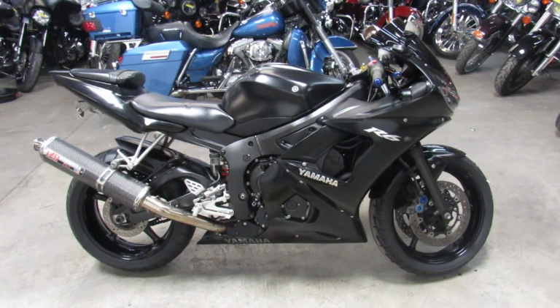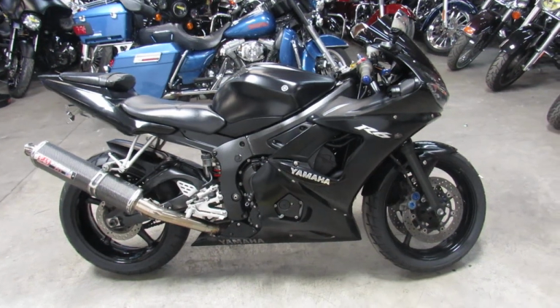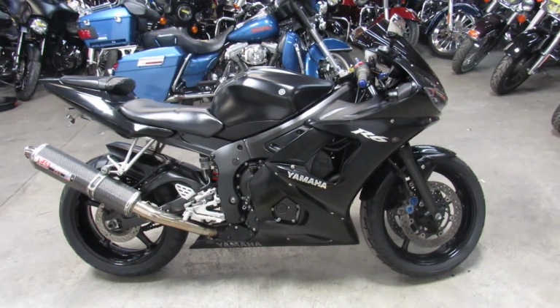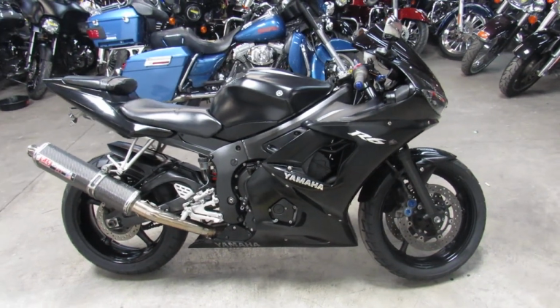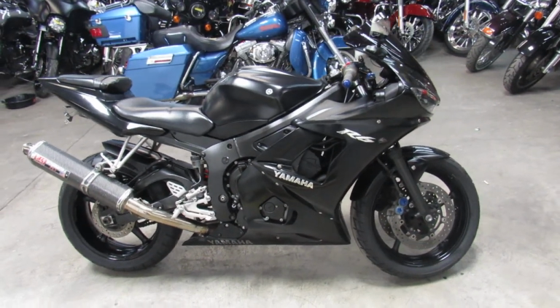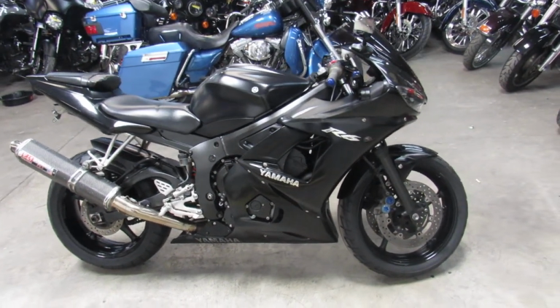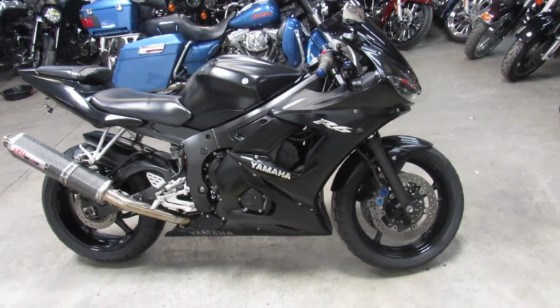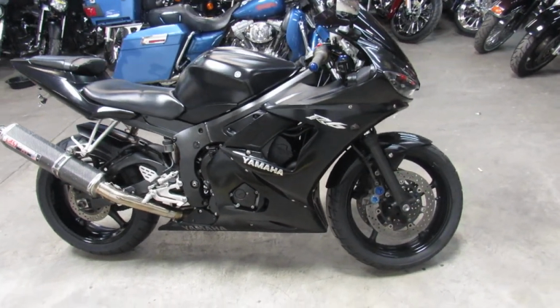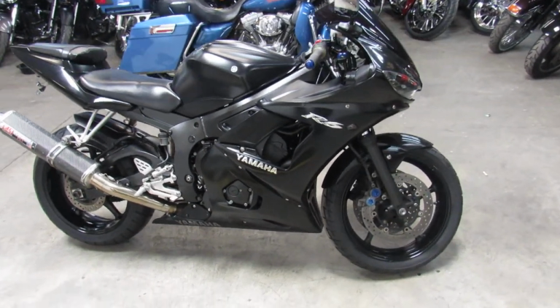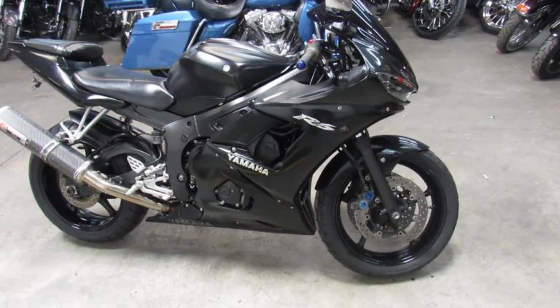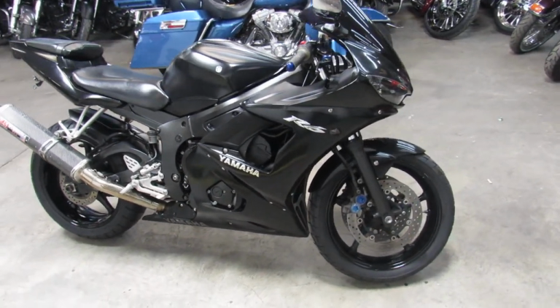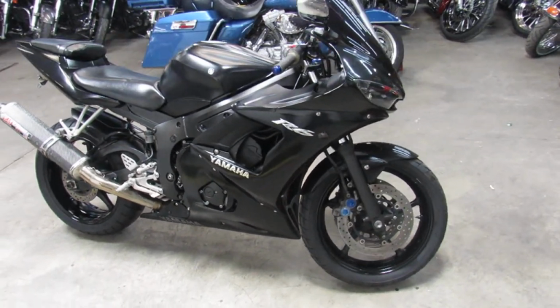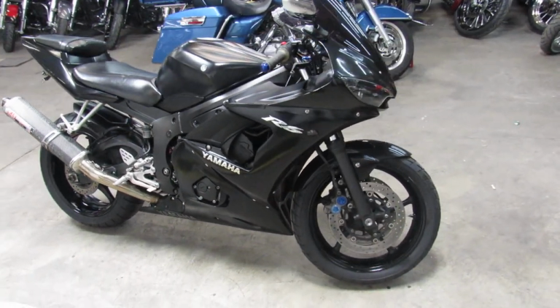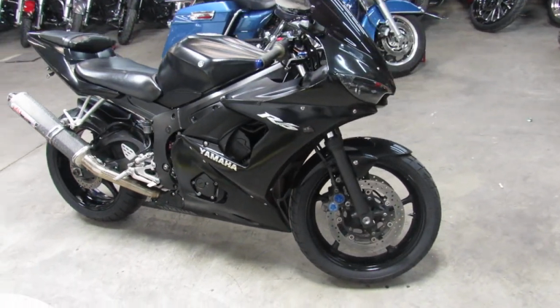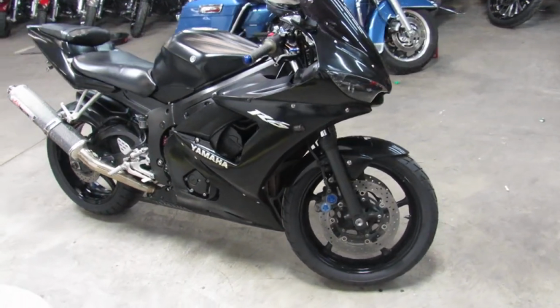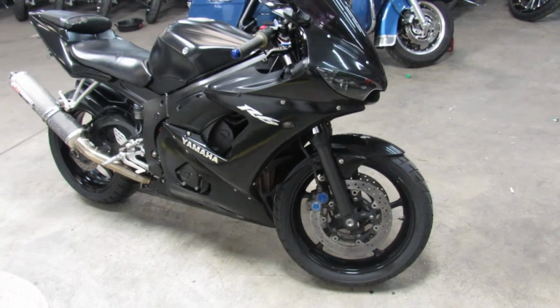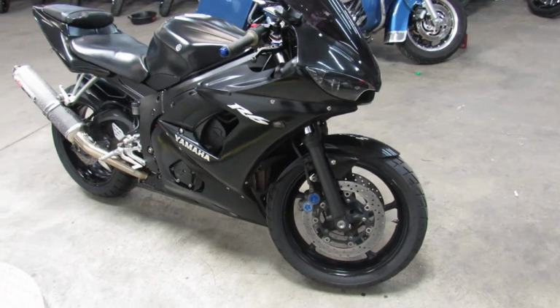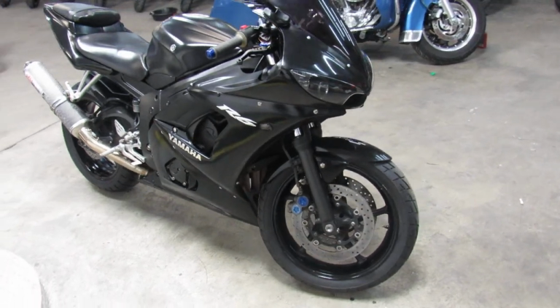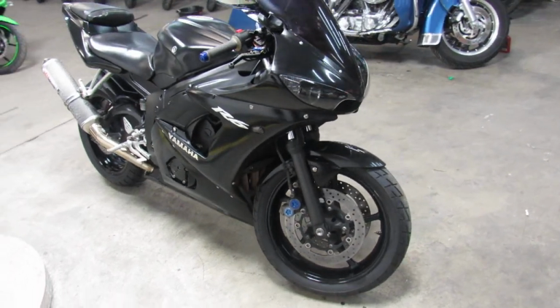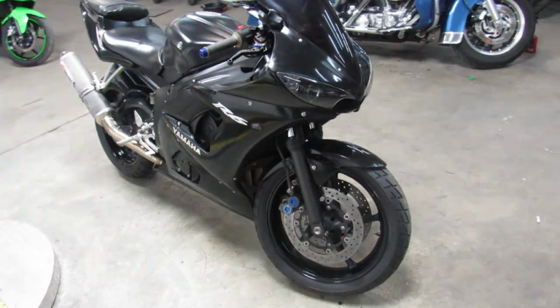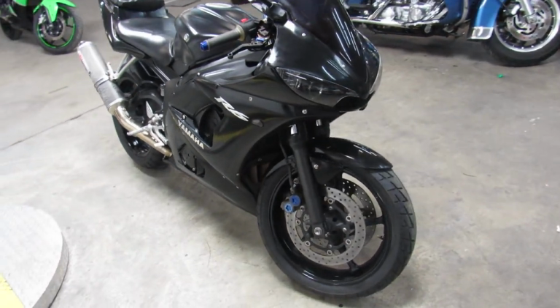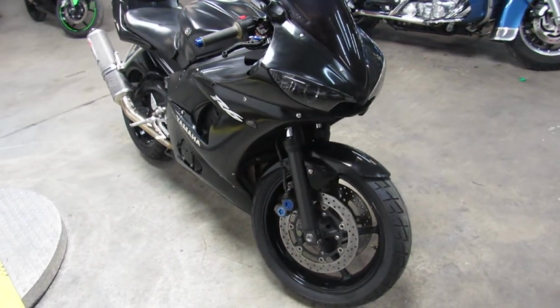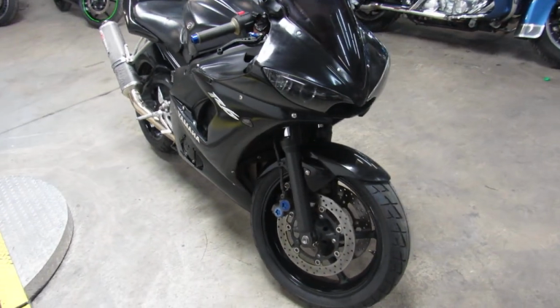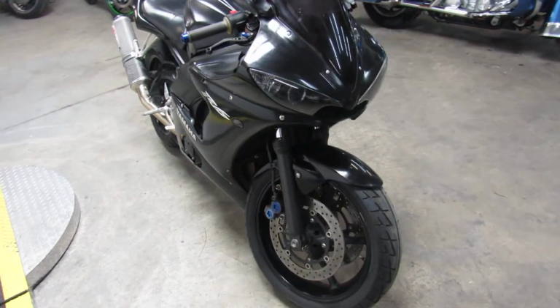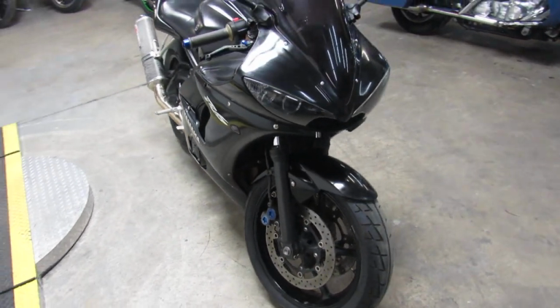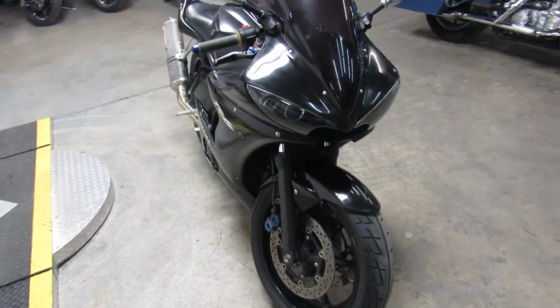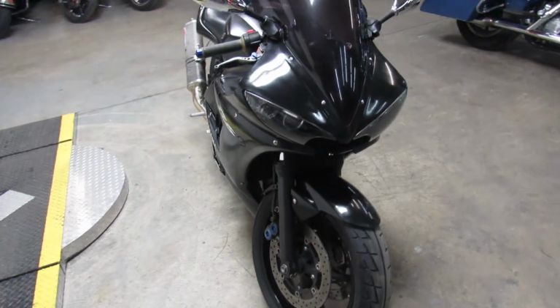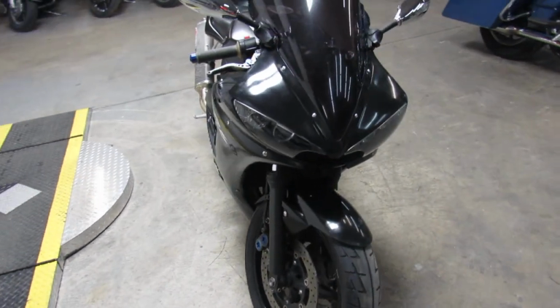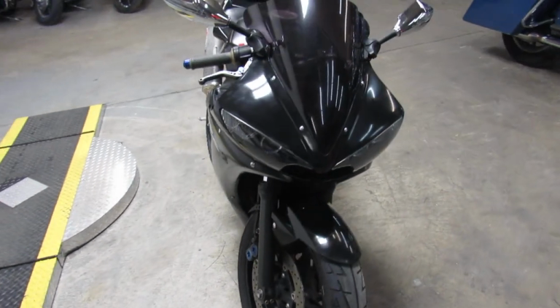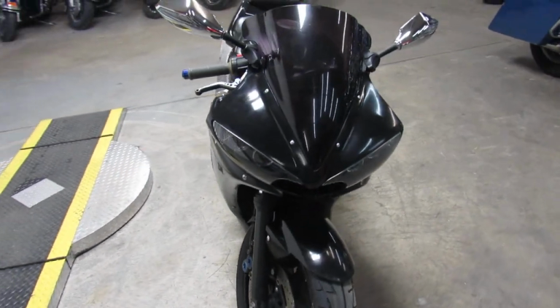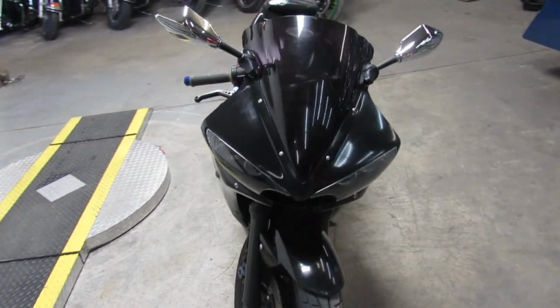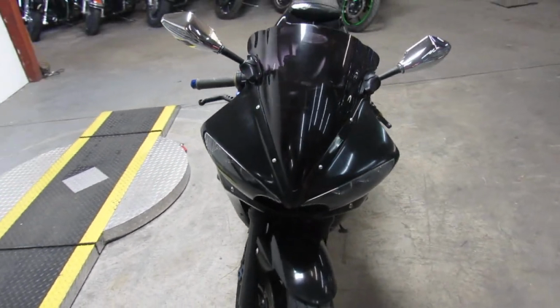Hey fellow riders, it's Approval Power Sports and this is Used Bike Capital. We got over 250 used sport bikes in this place. We got over 600 used bikes total.